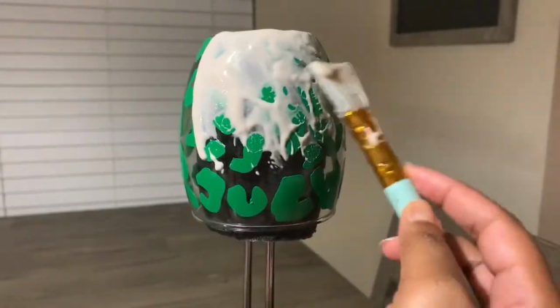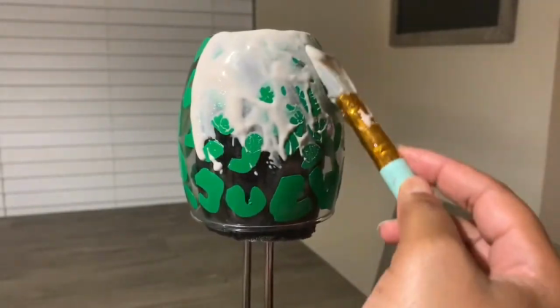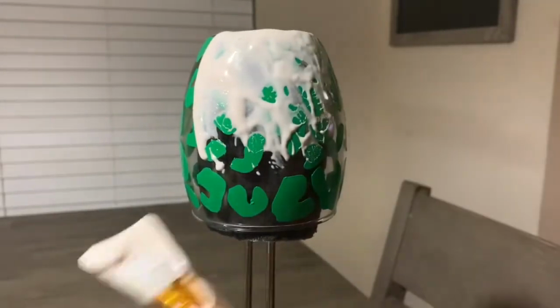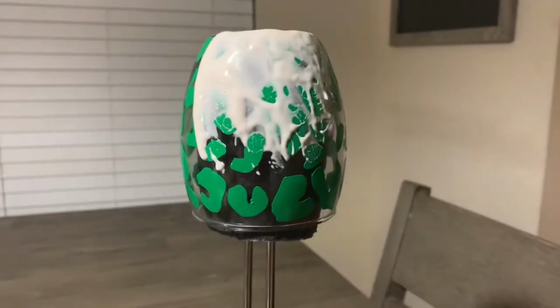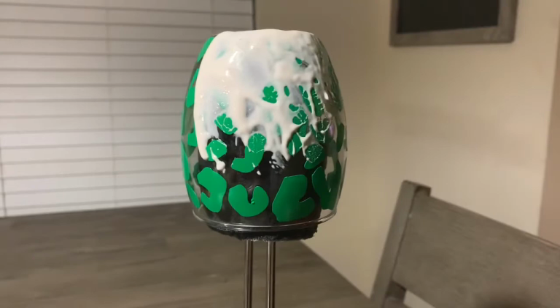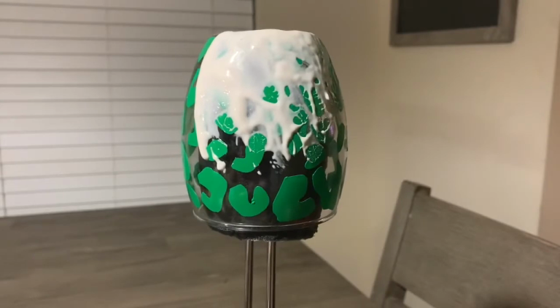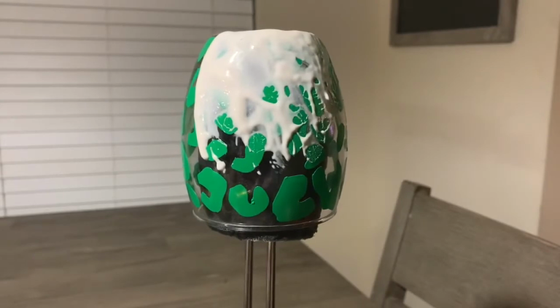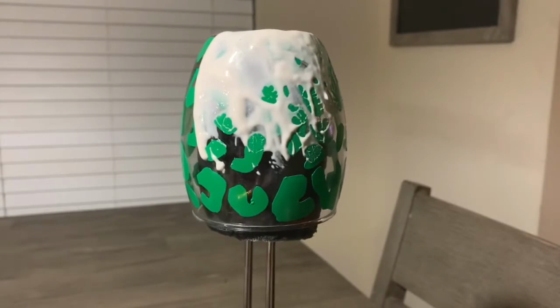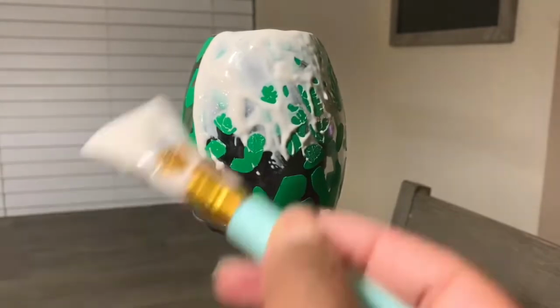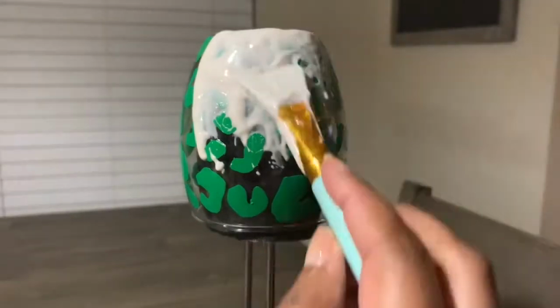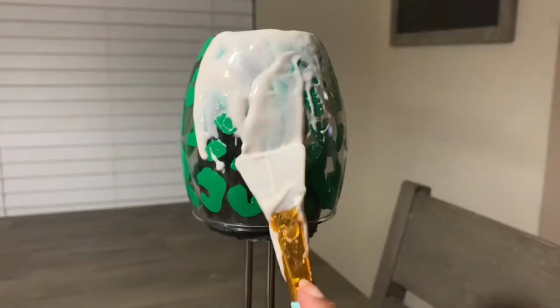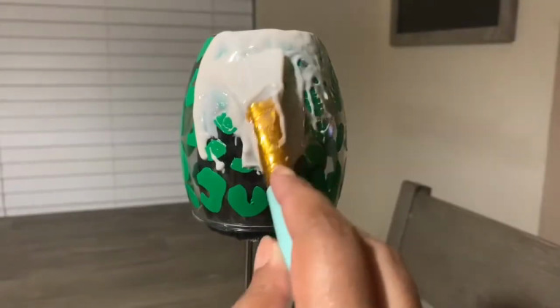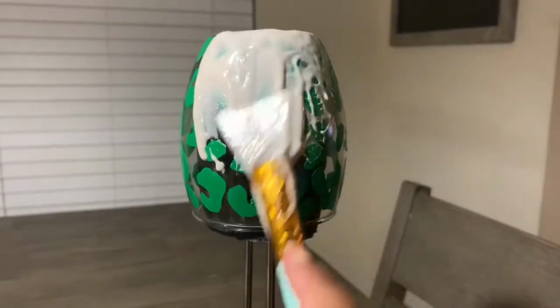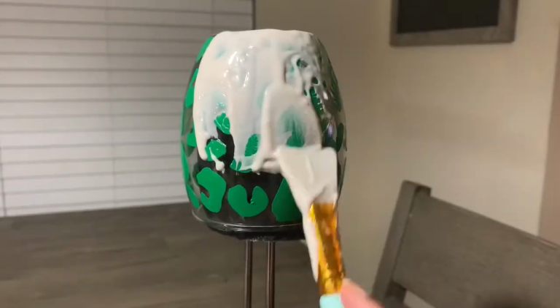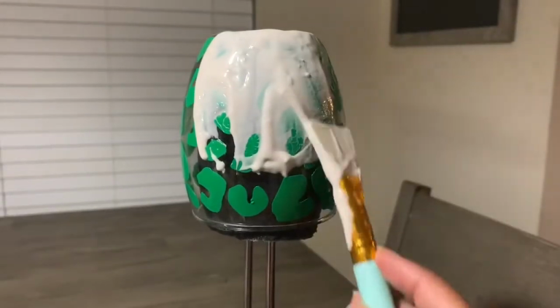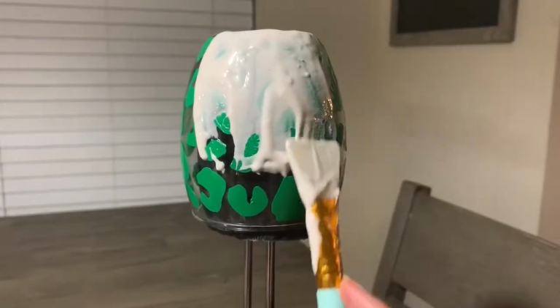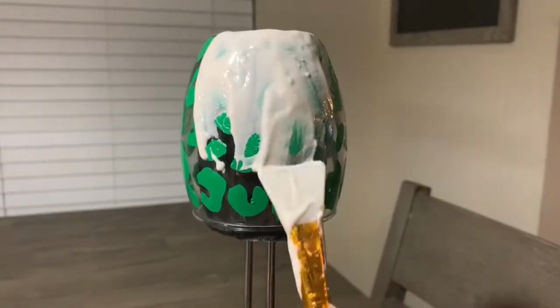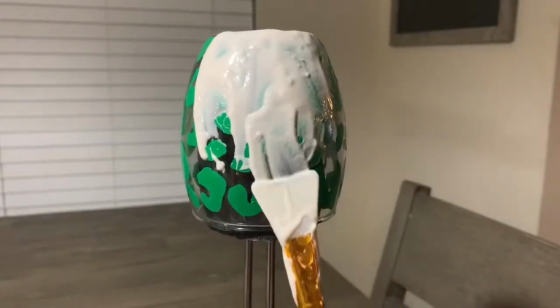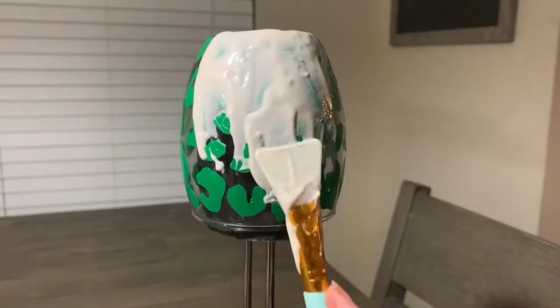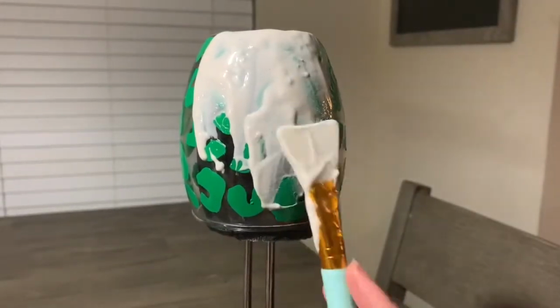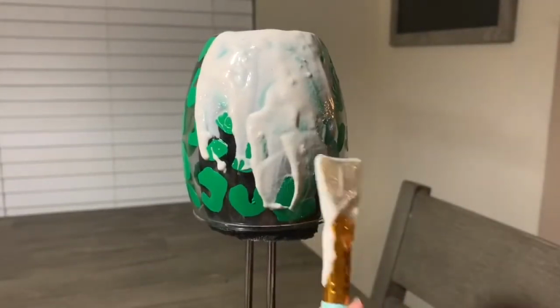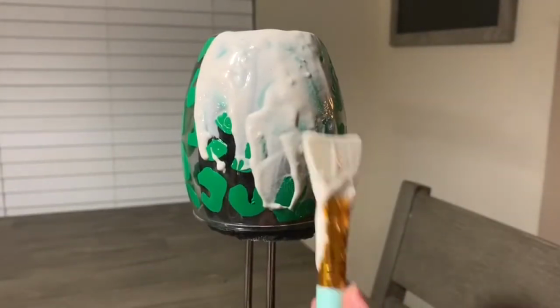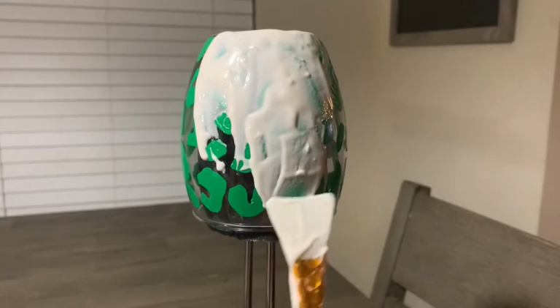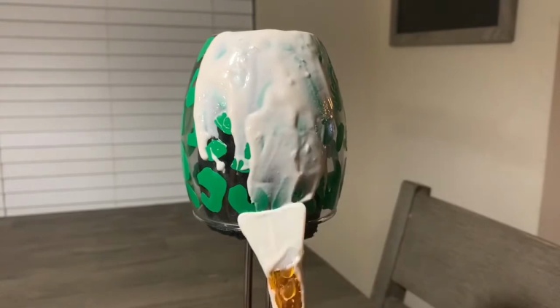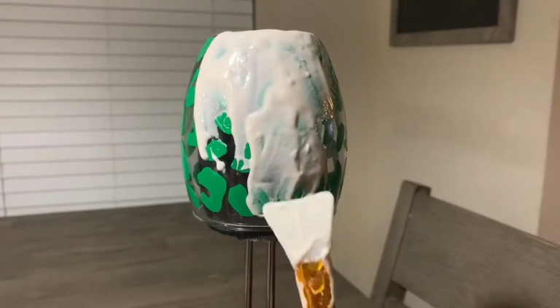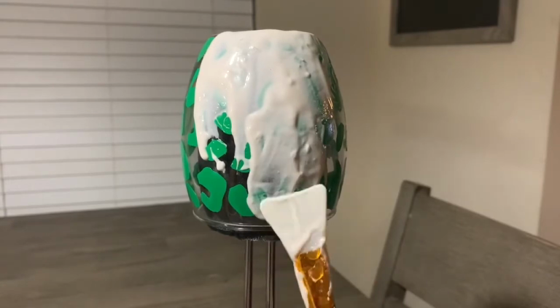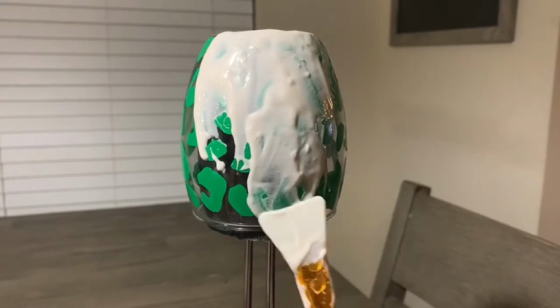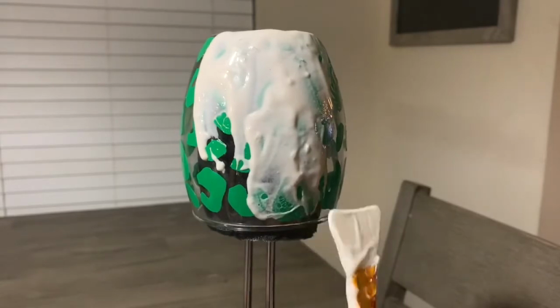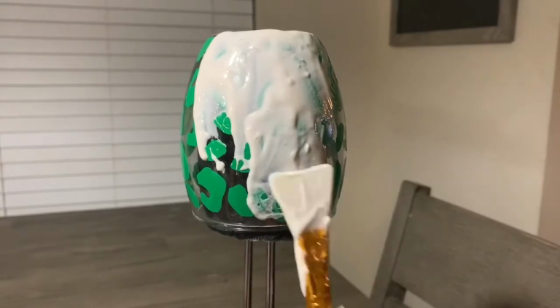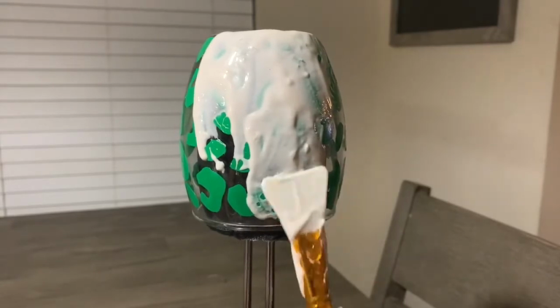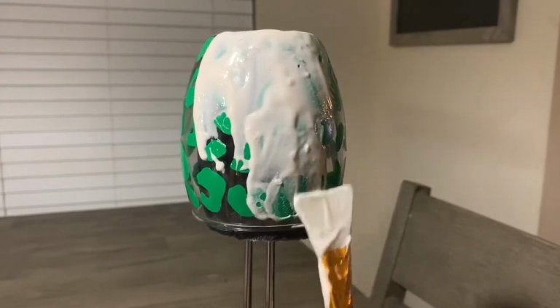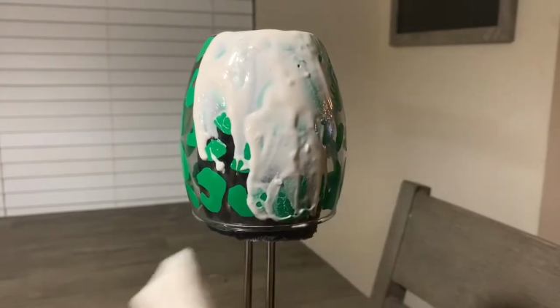When you spread on your etching cream, you want to make sure that you put a thick coat around your glass so that it can give it that darker etched look.